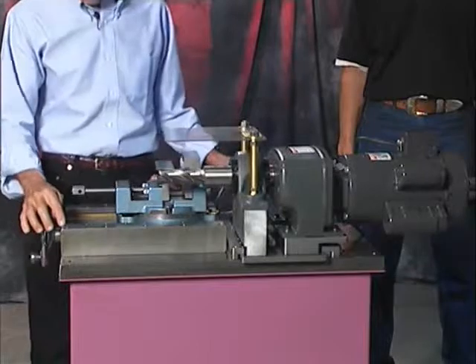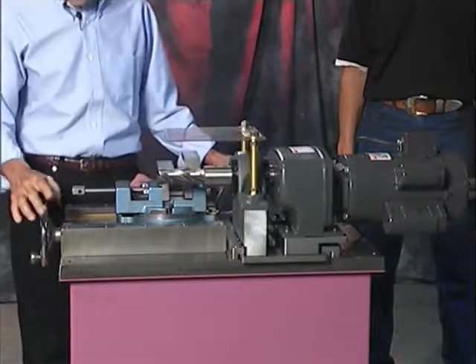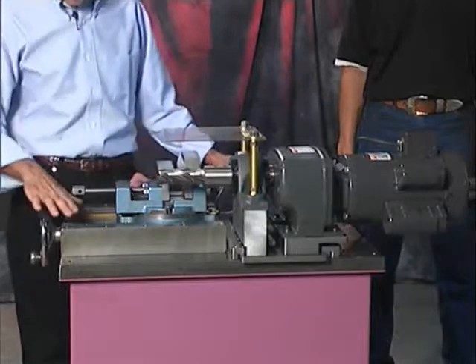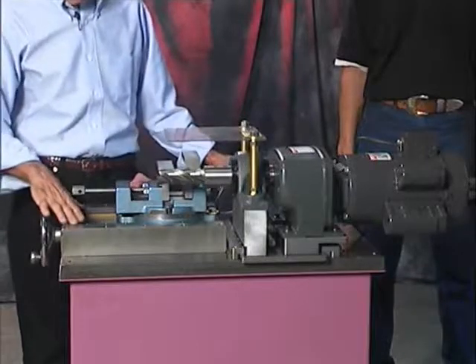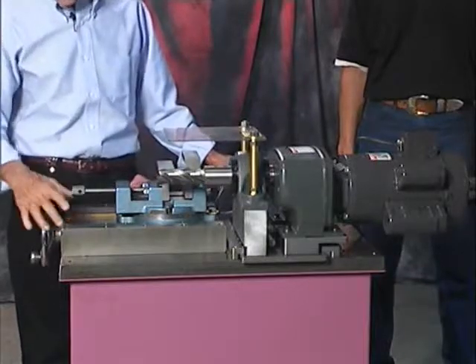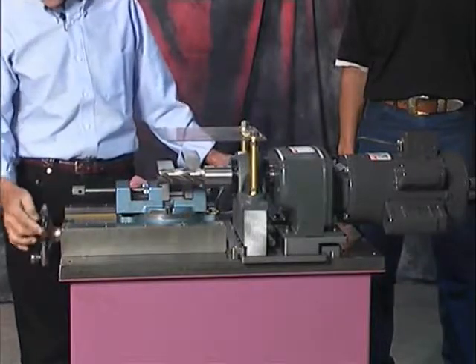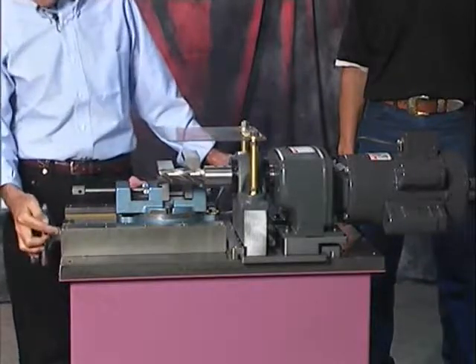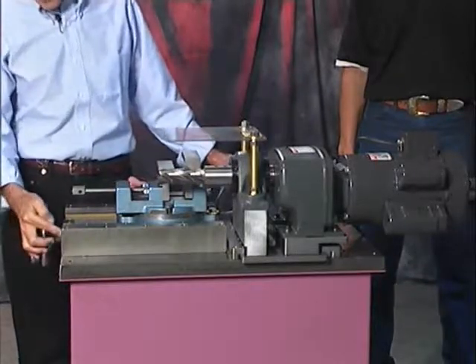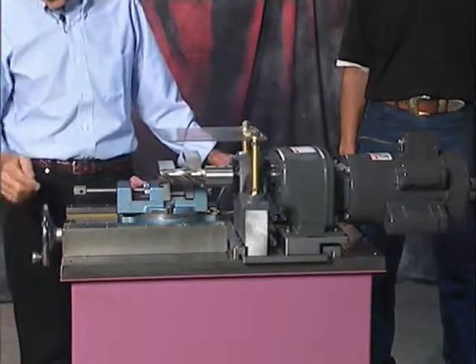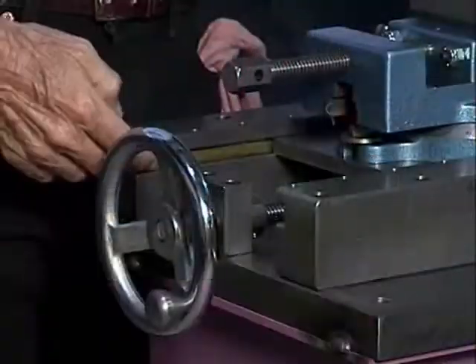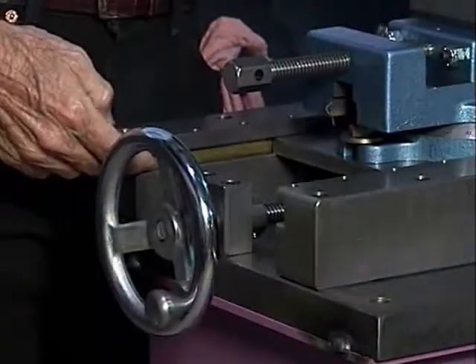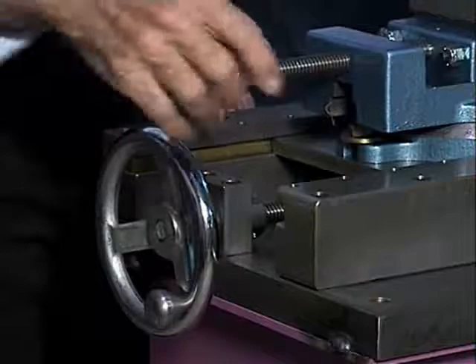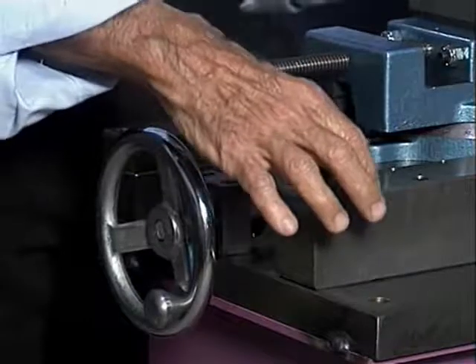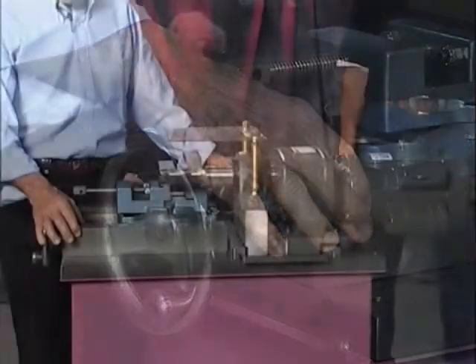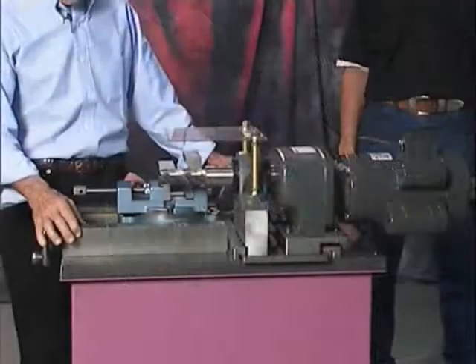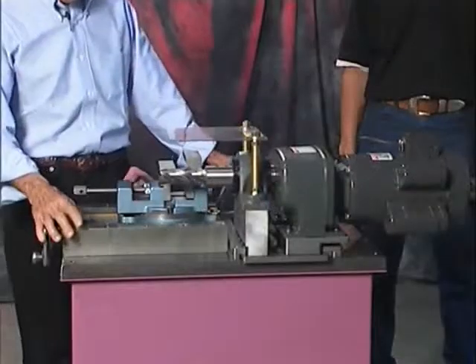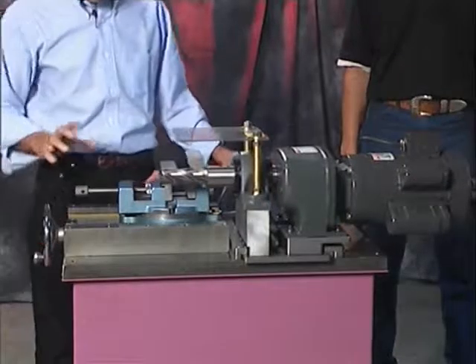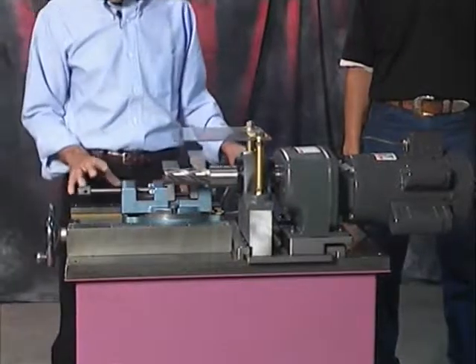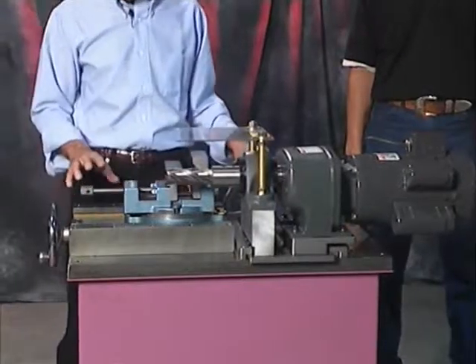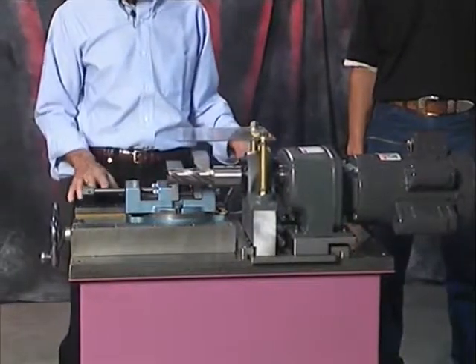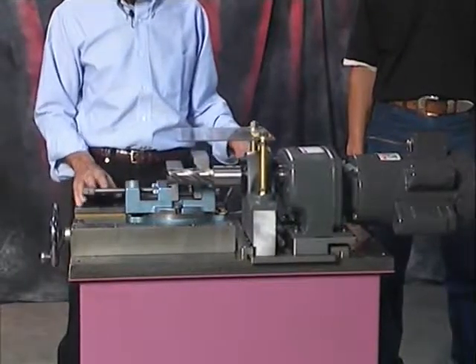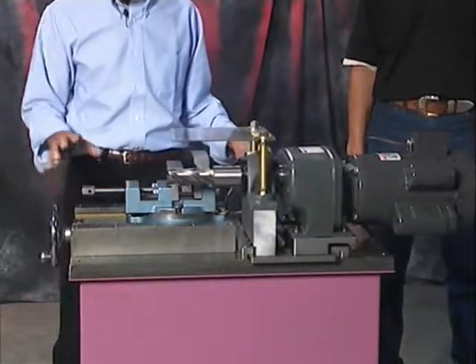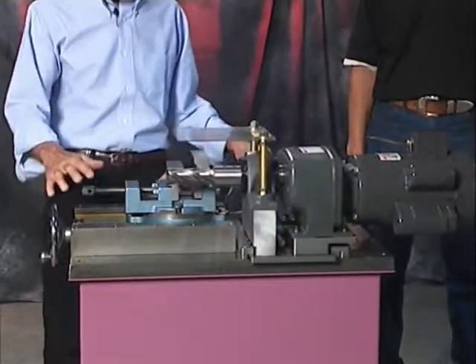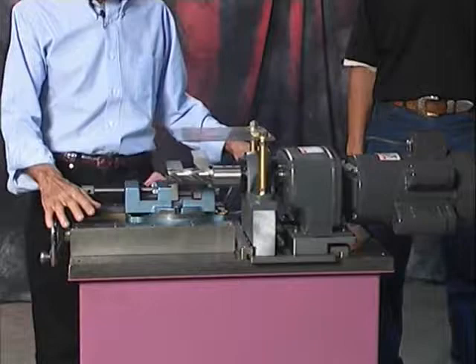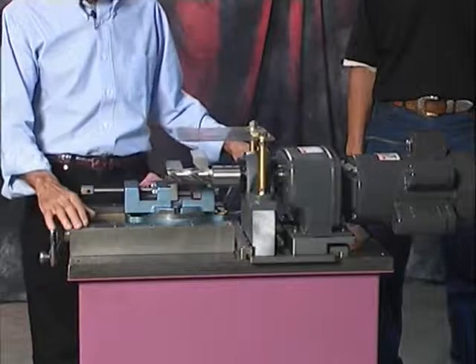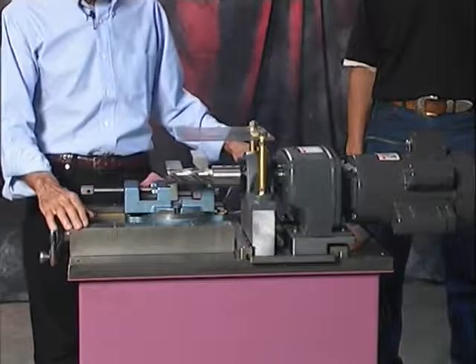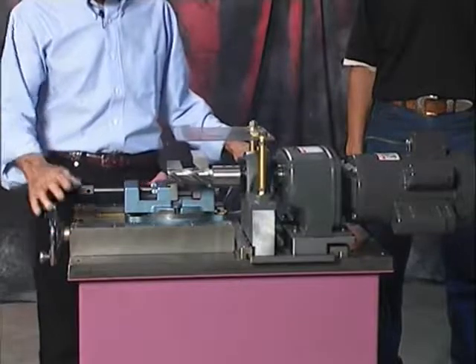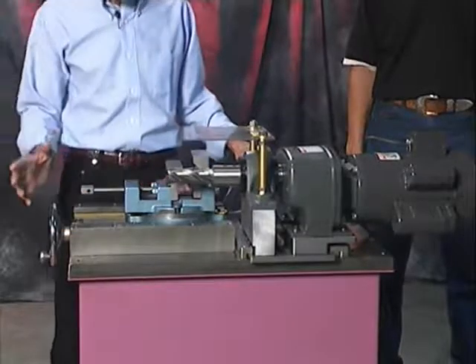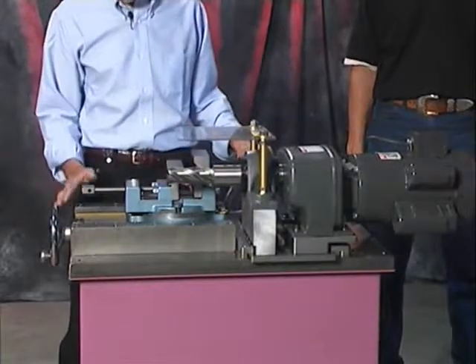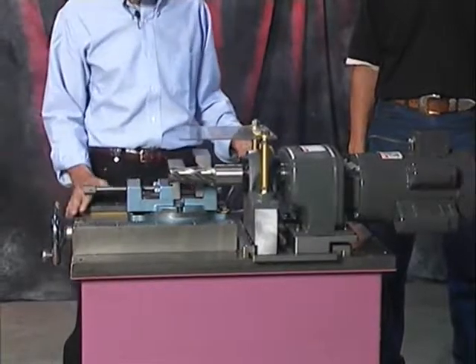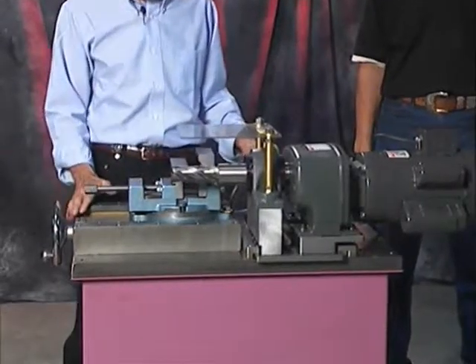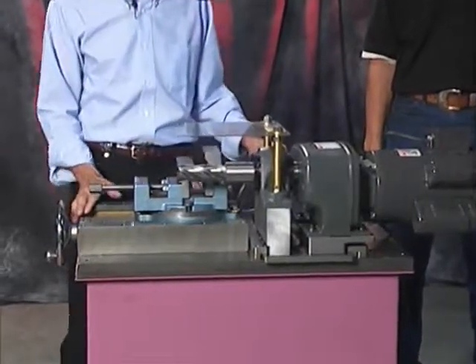All the guides have brass inserts in them. They are adjustable. Whenever any wear occurs, you do not have to replace them. You simply adjust them.